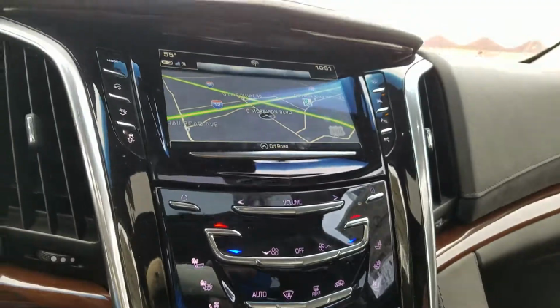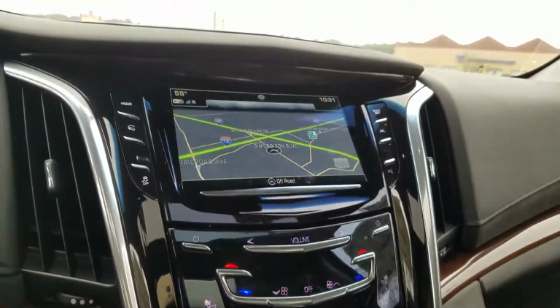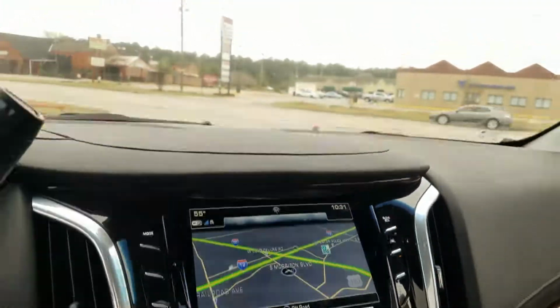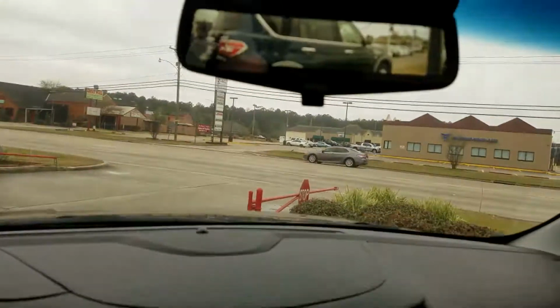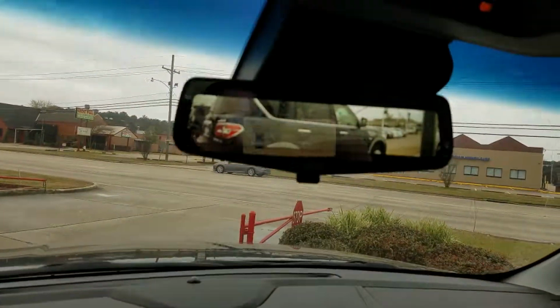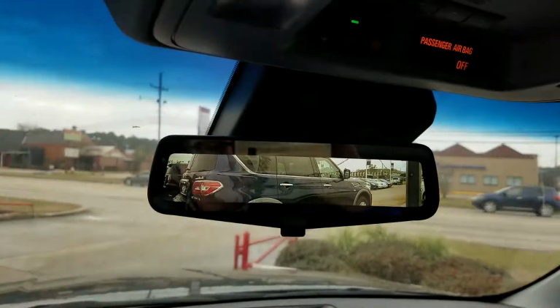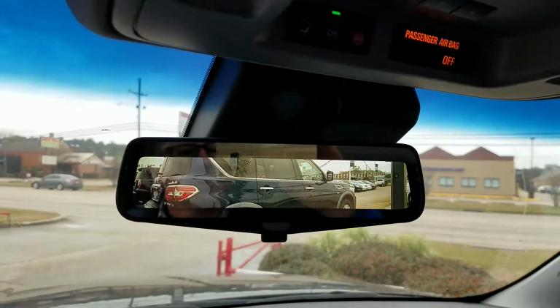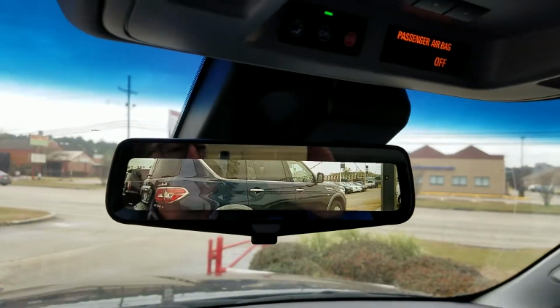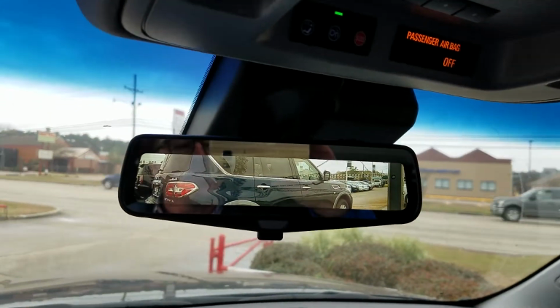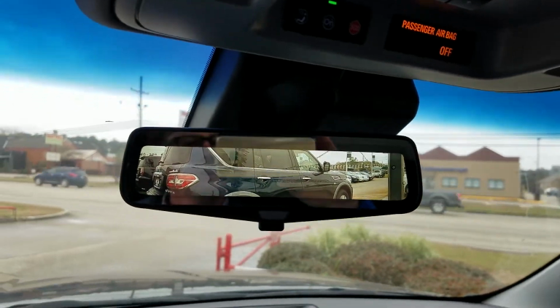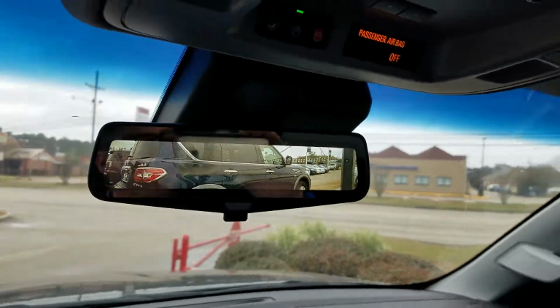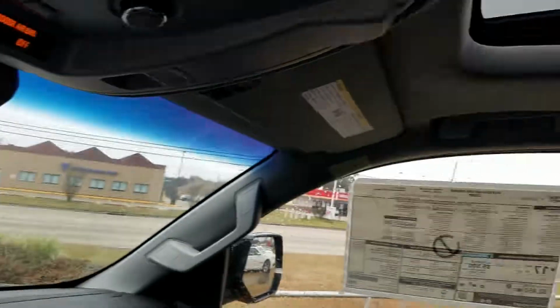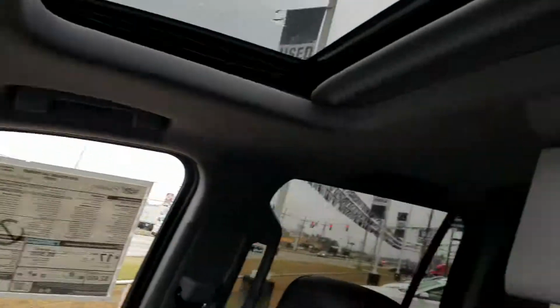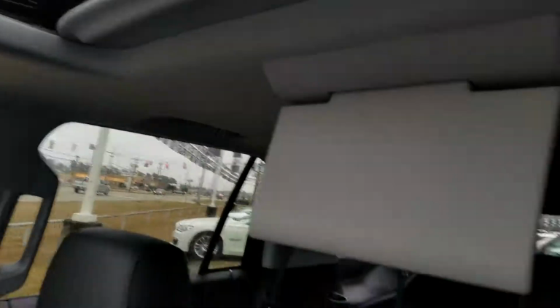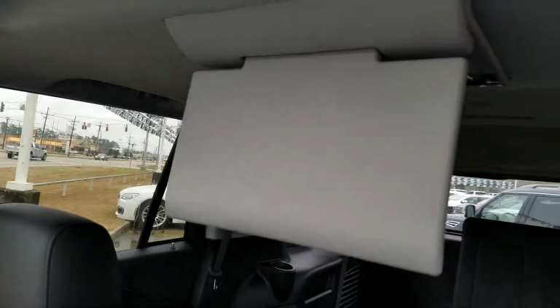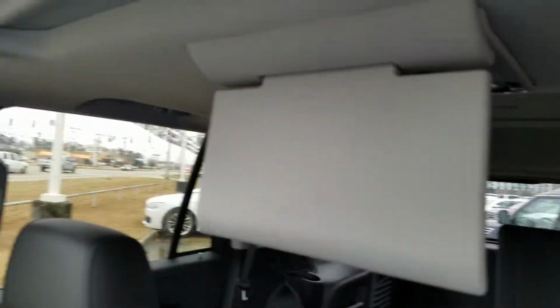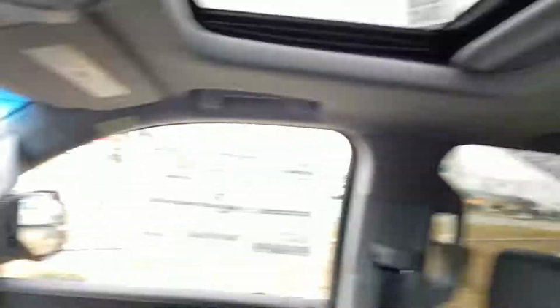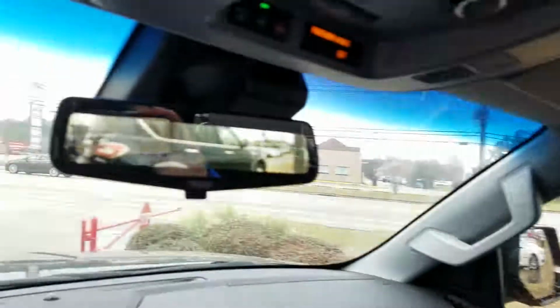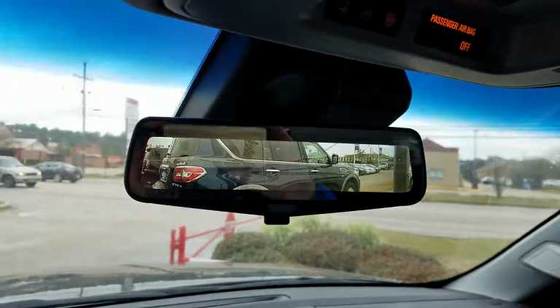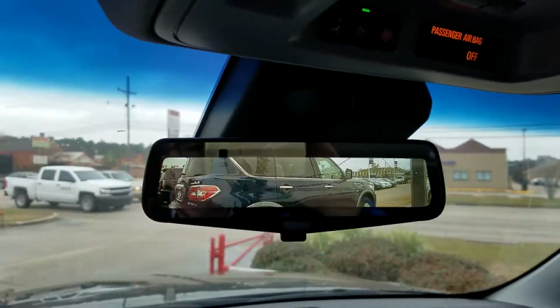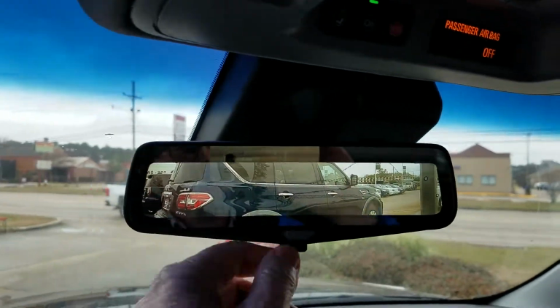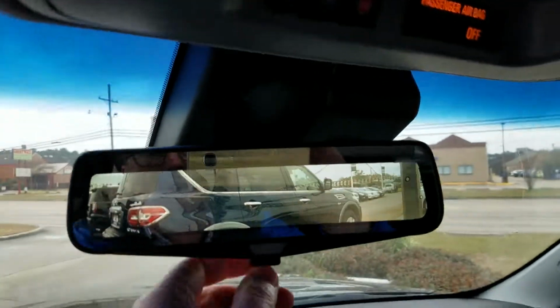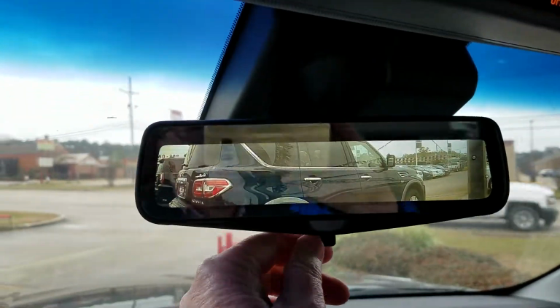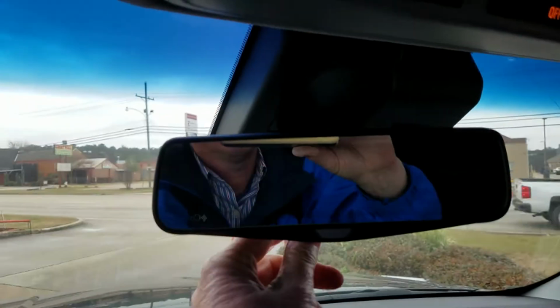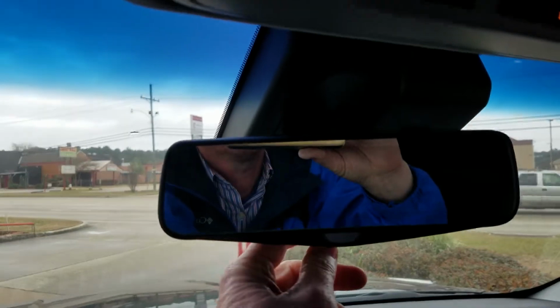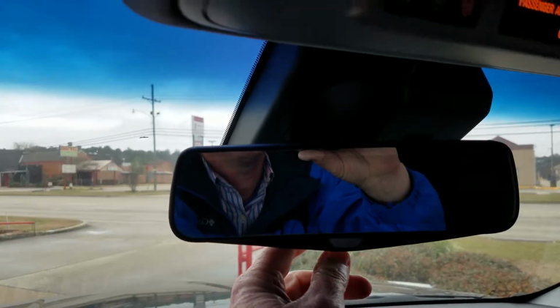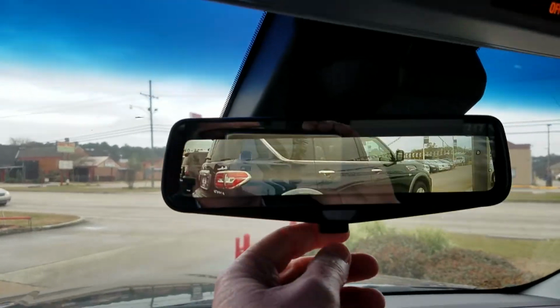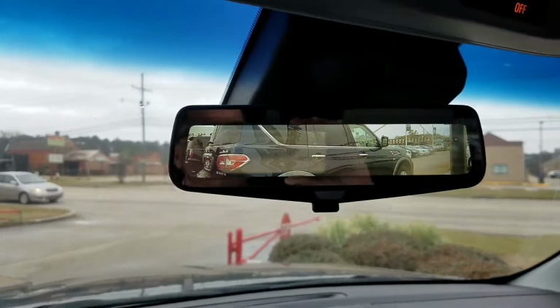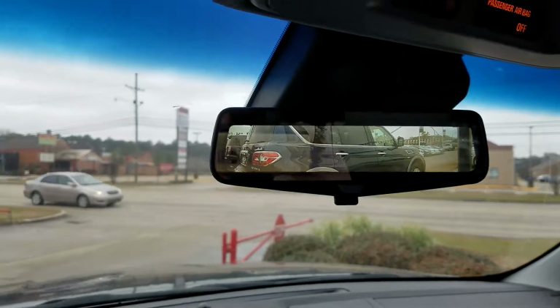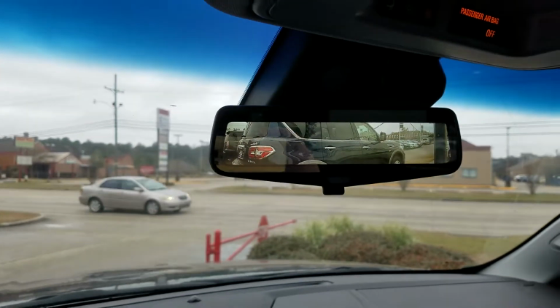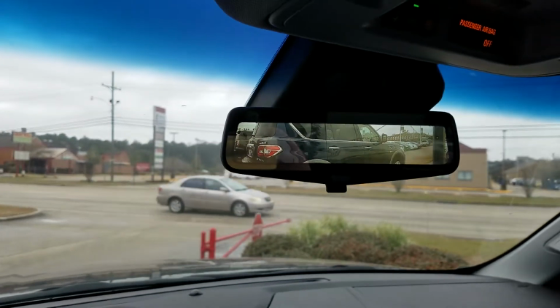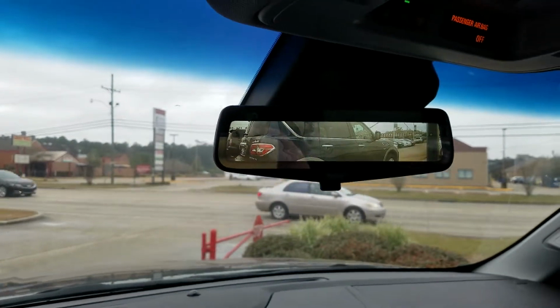Another one of the neat new features is the rear camera mirror. You notice you do have the monitor down, but you don't see it because you have a display screen here that gives you a better view of the back.